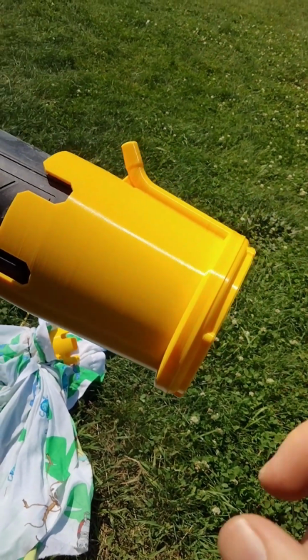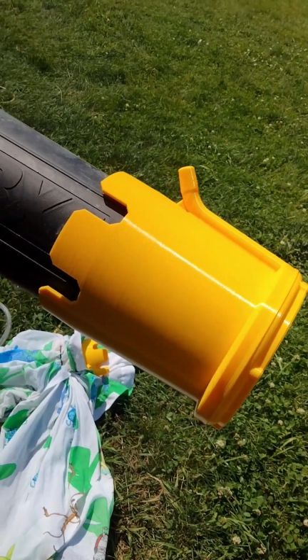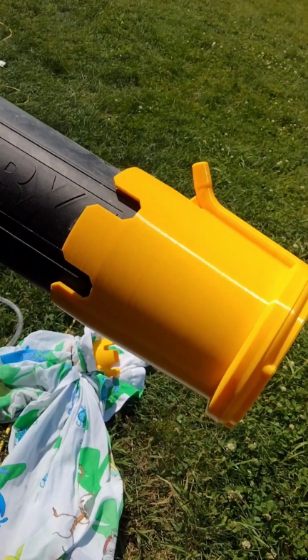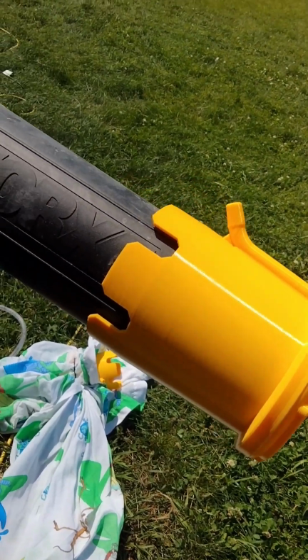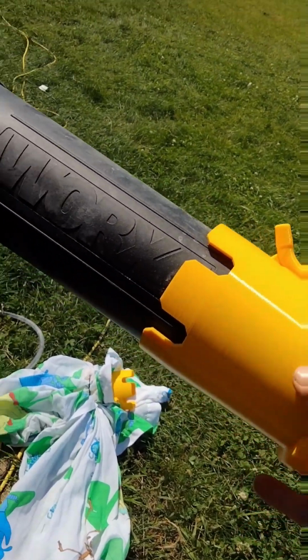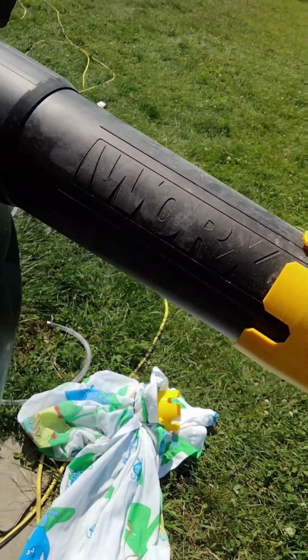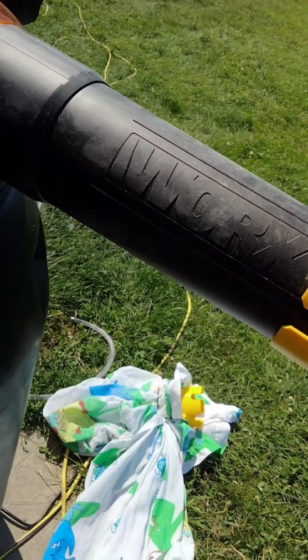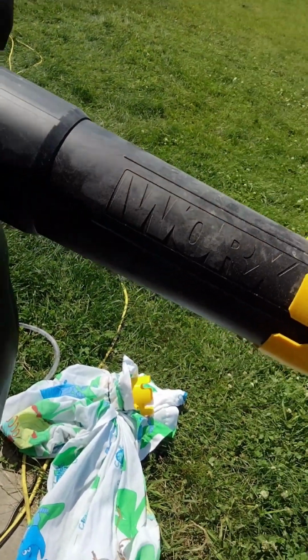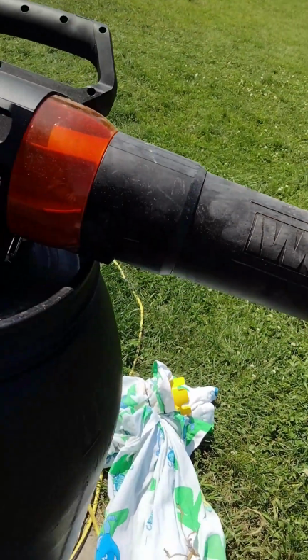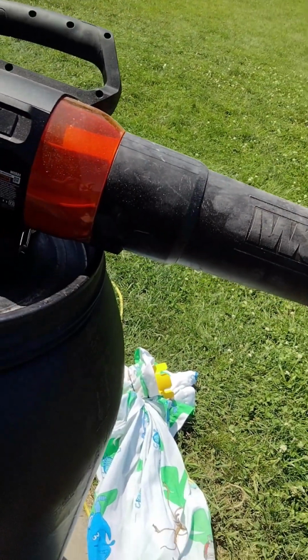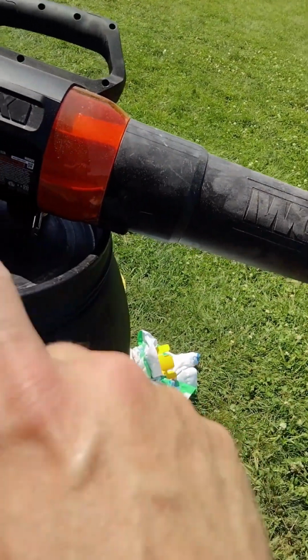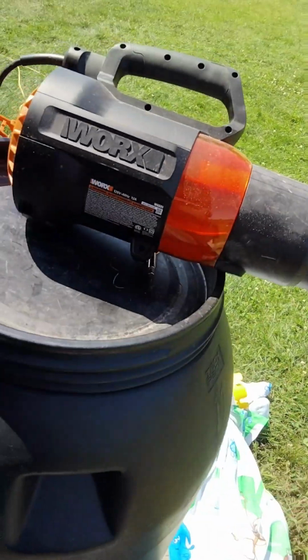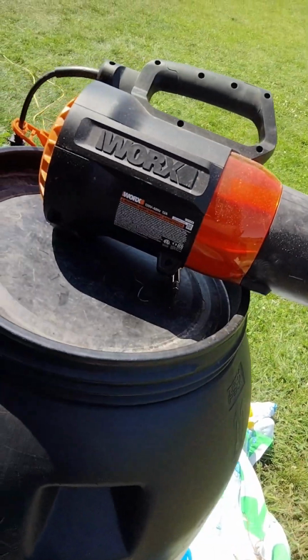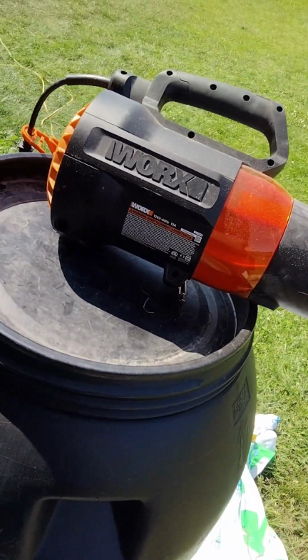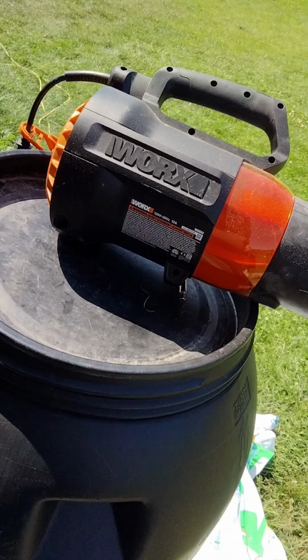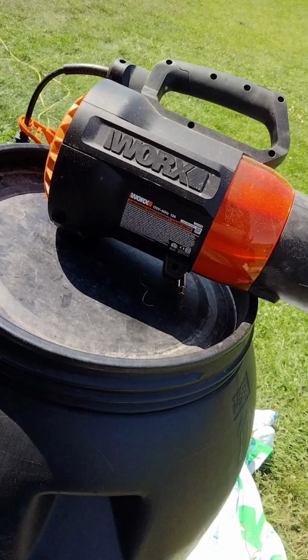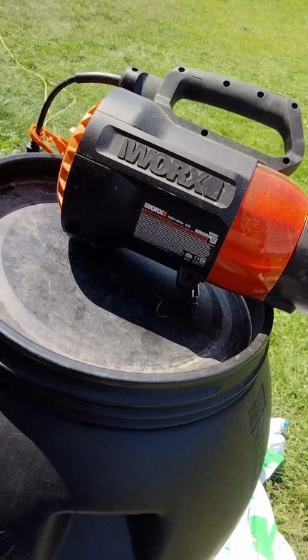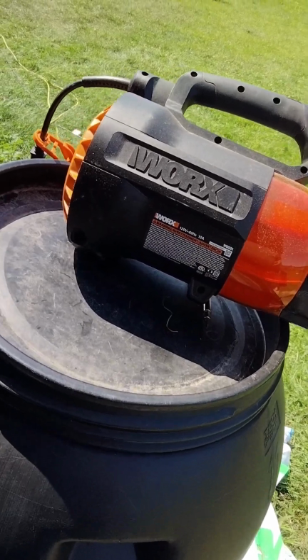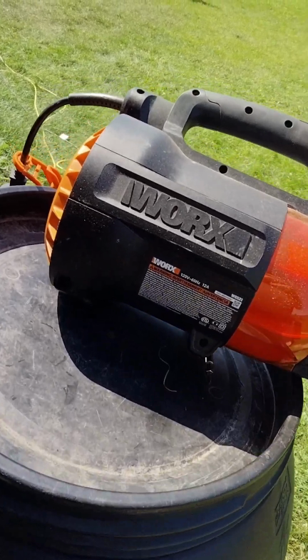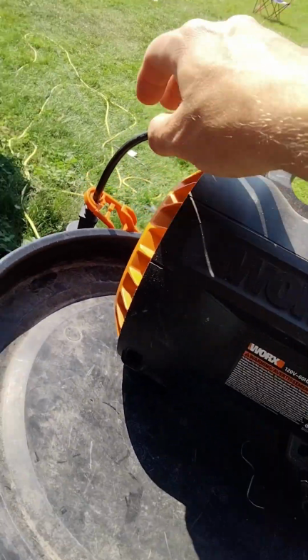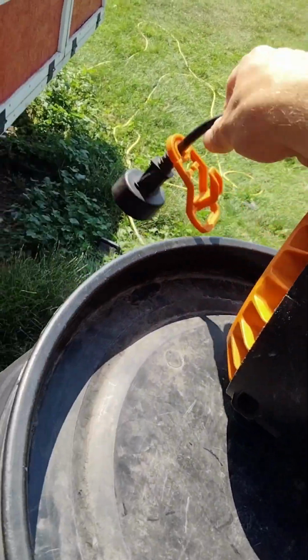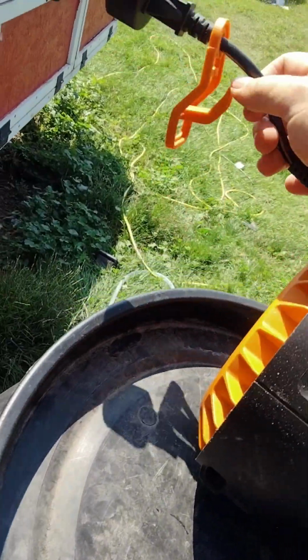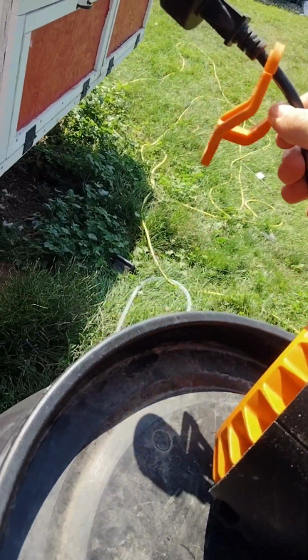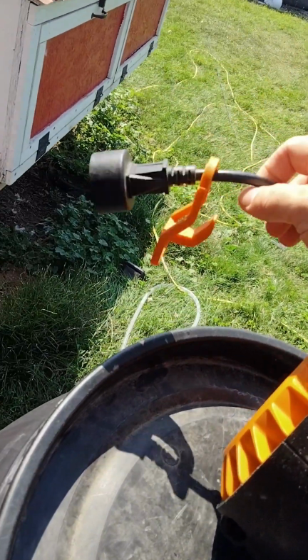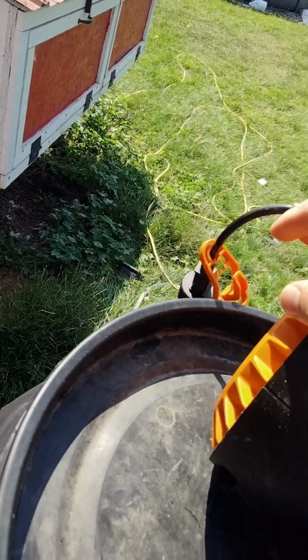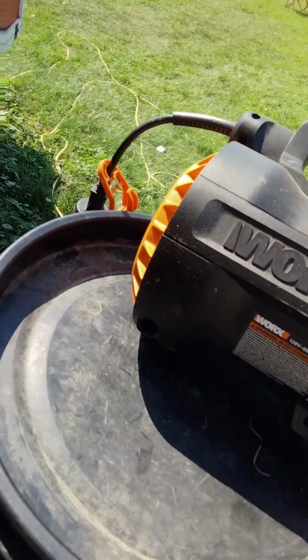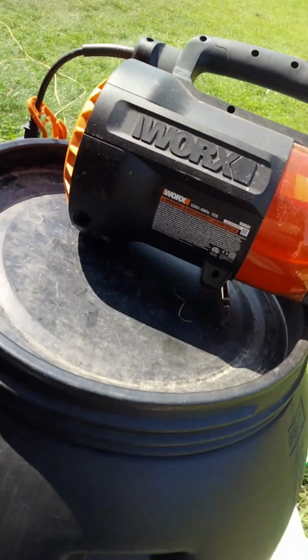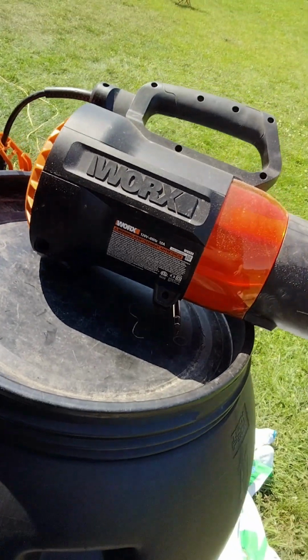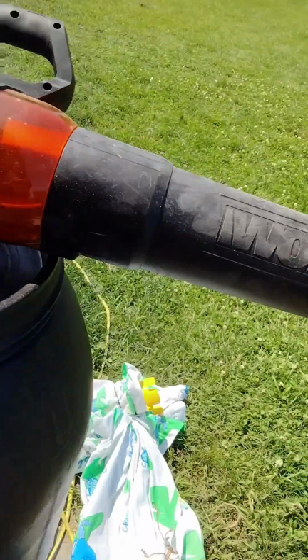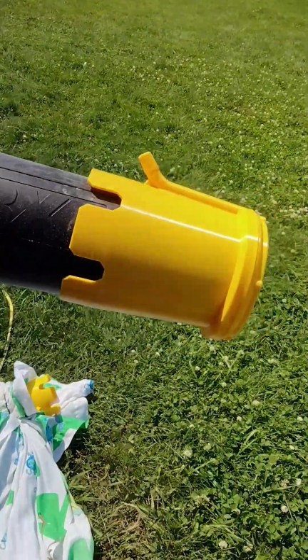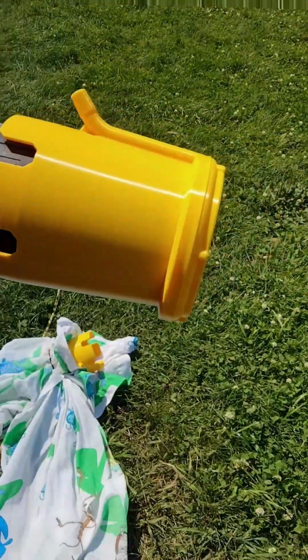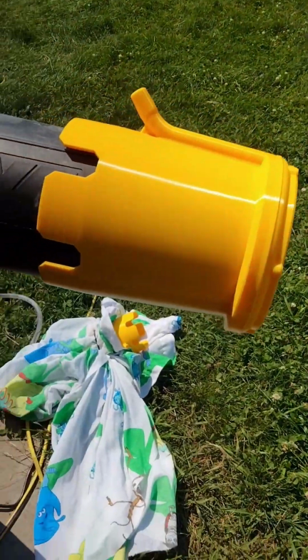If you have a corded blower like this, you'll need two extension cords or some kind of splitter, because you're going to need power for this and also power for a pump, which I'll show you next.